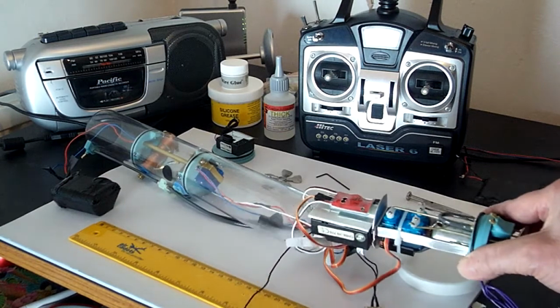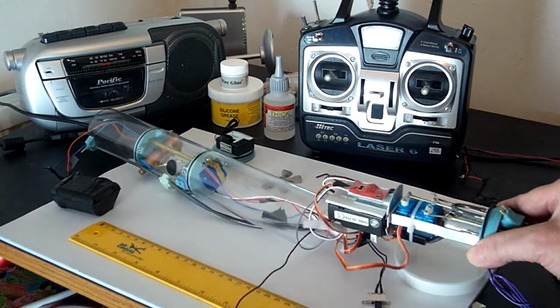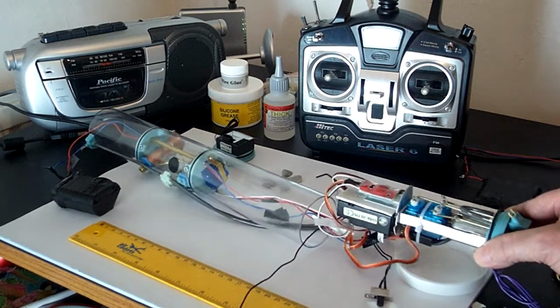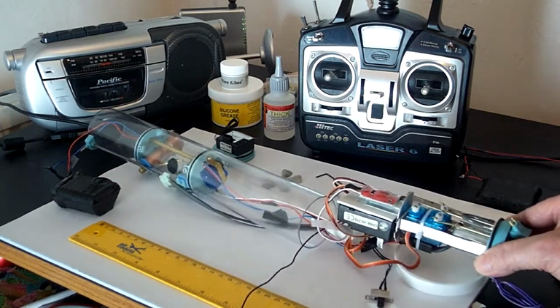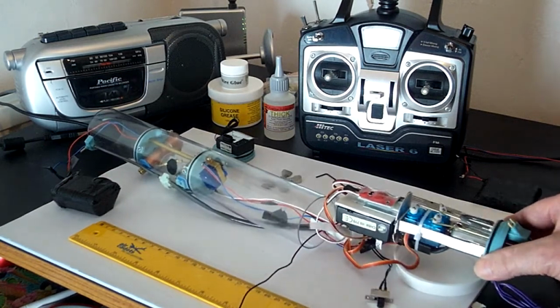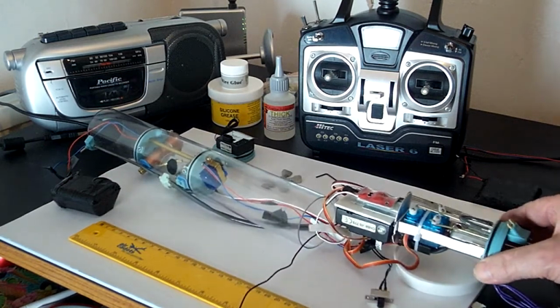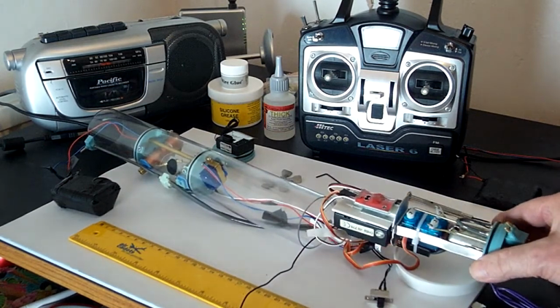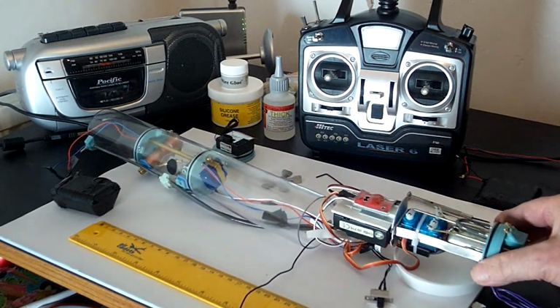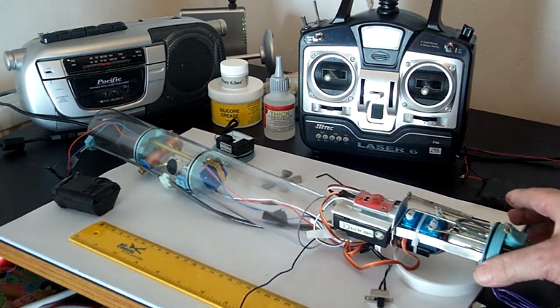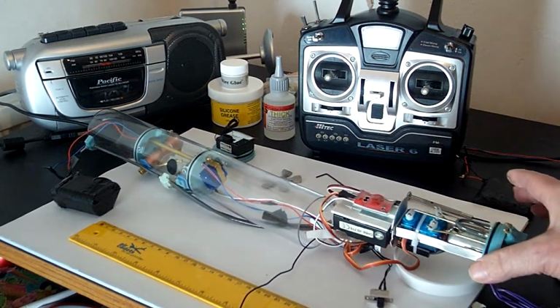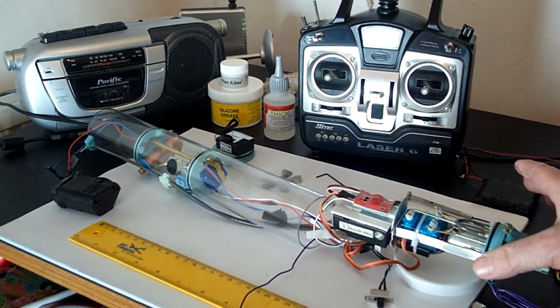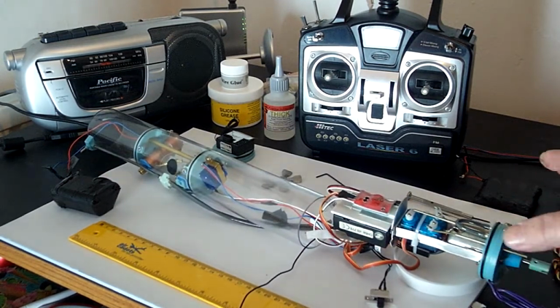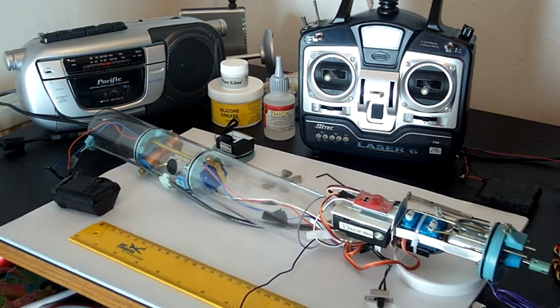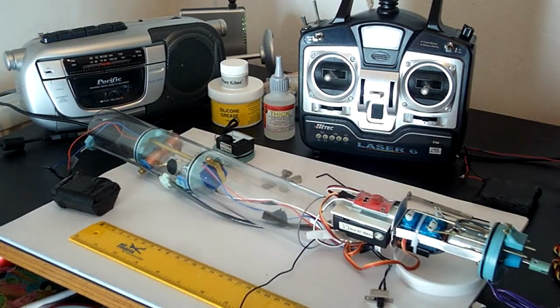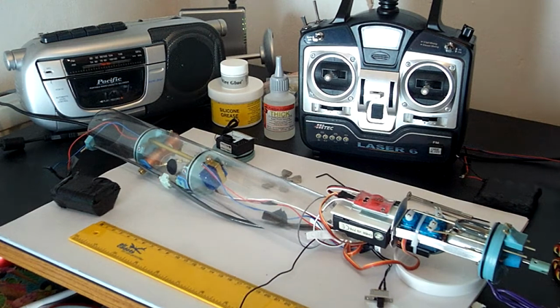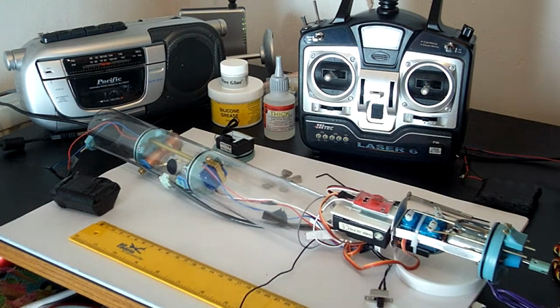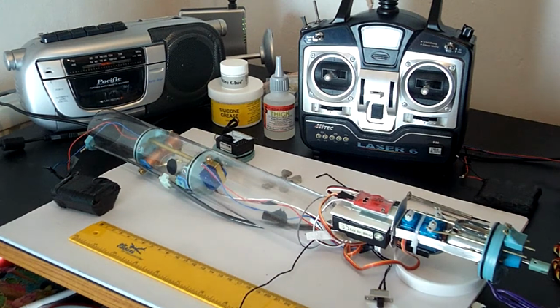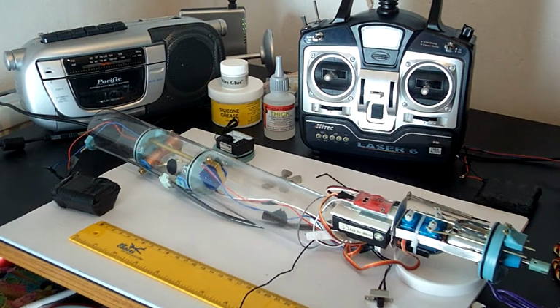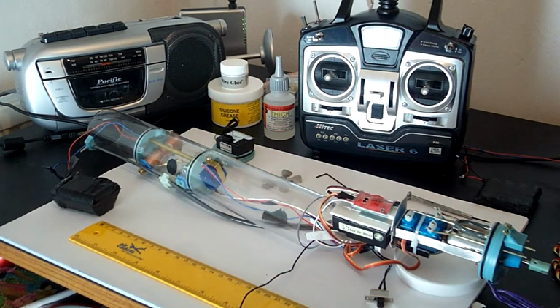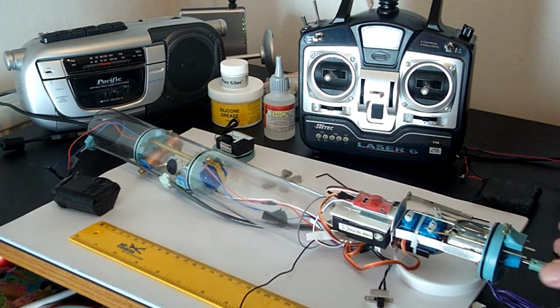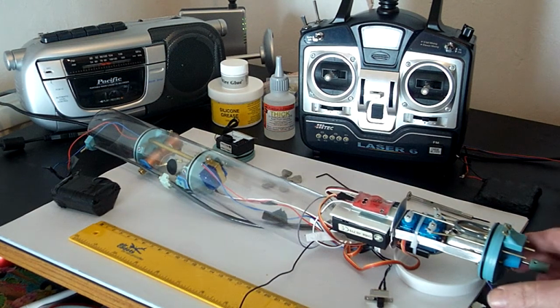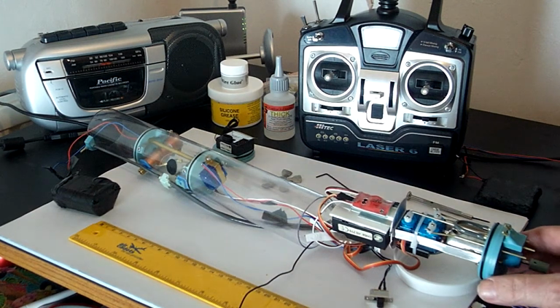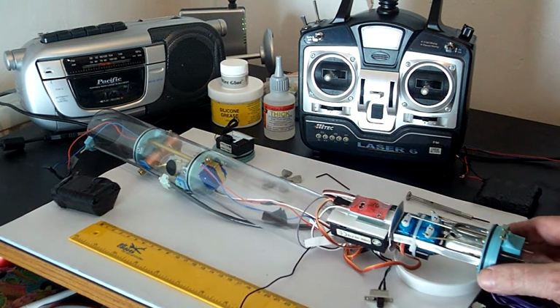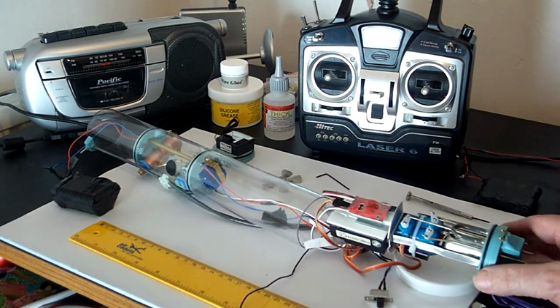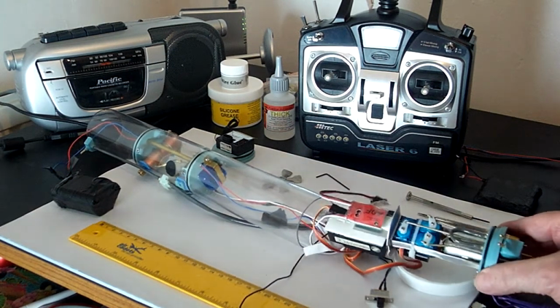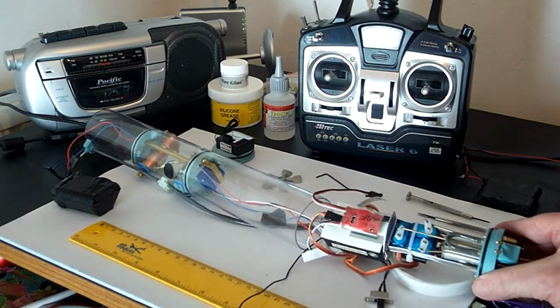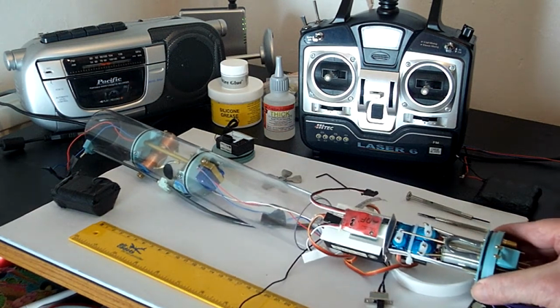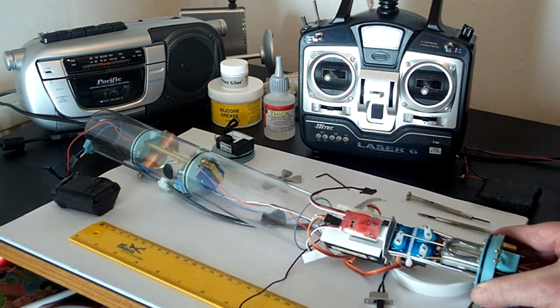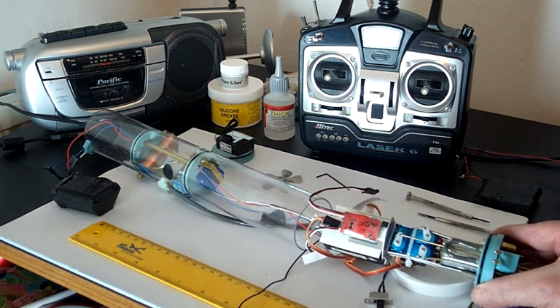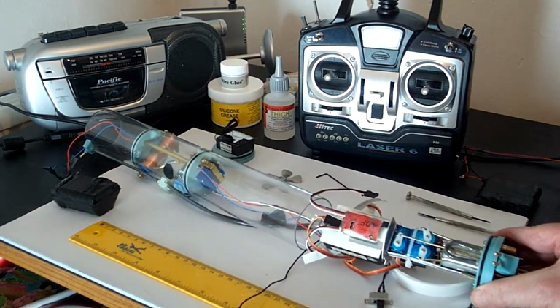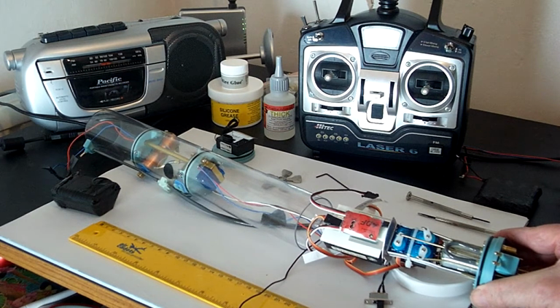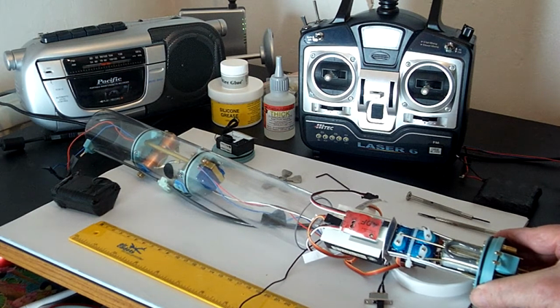And that's going in the Nautilus. Next video, you'll see it in the test tank, hopefully working.